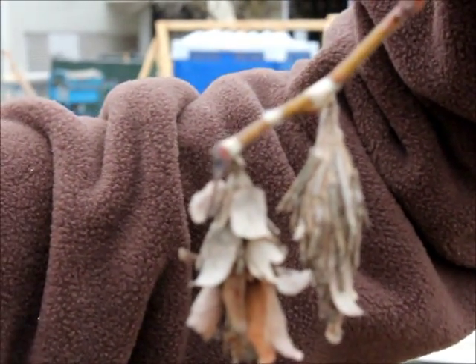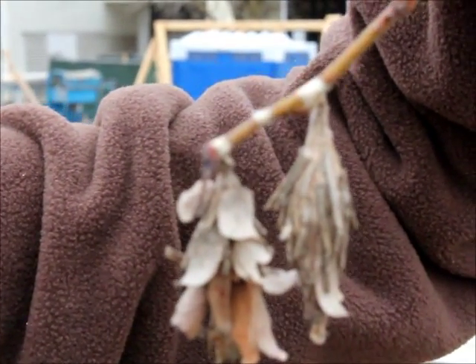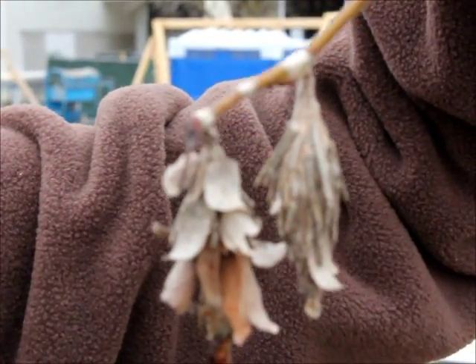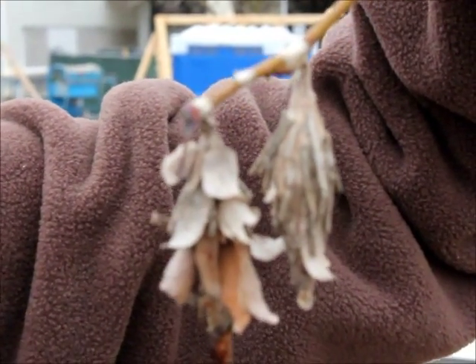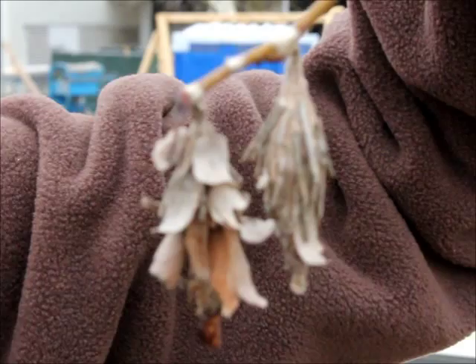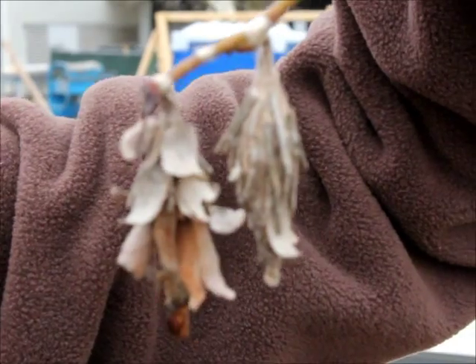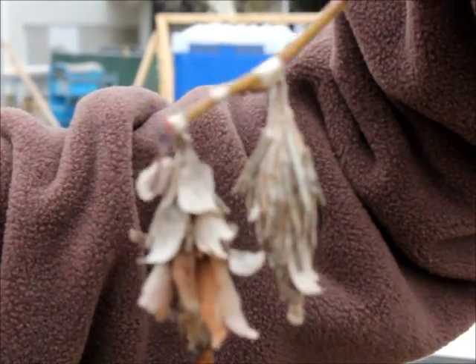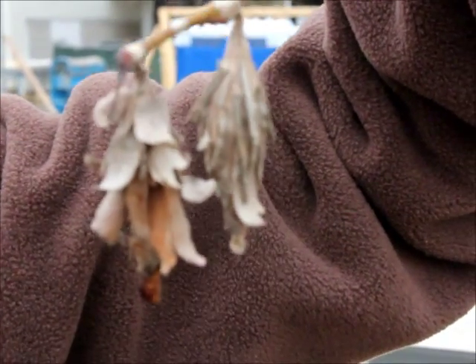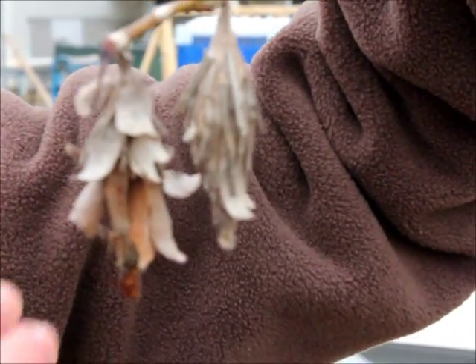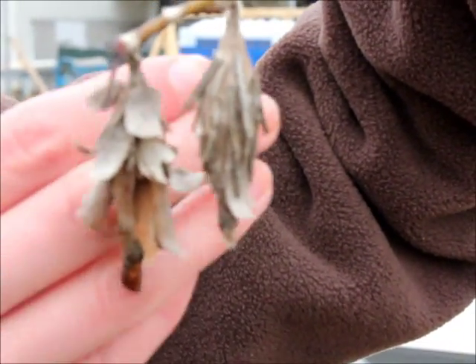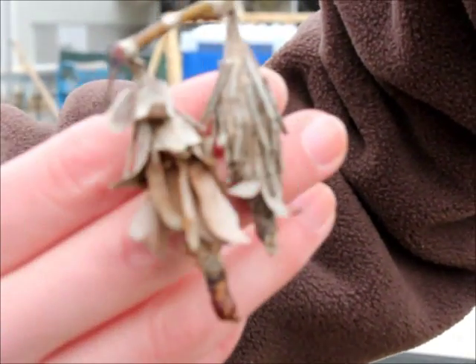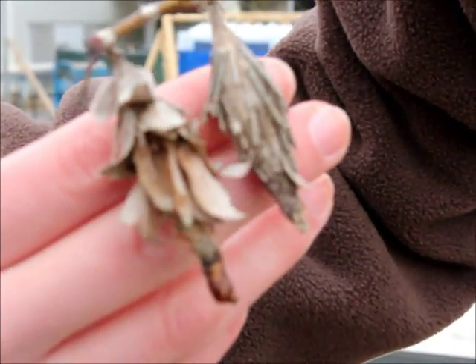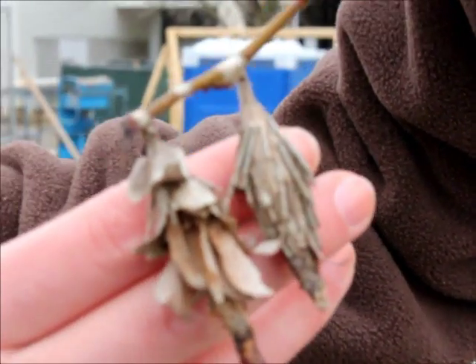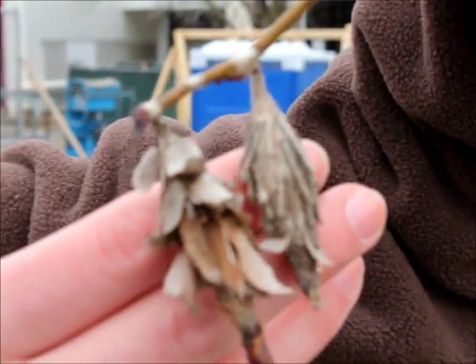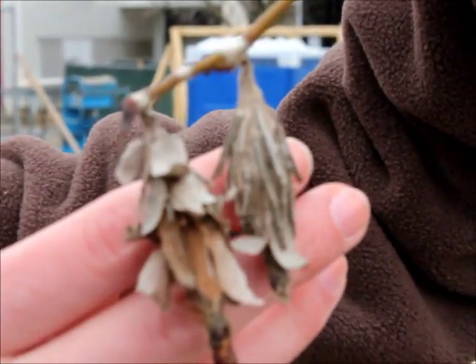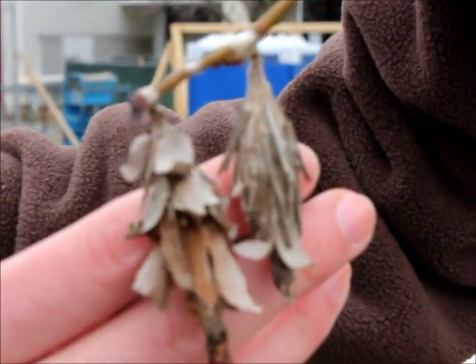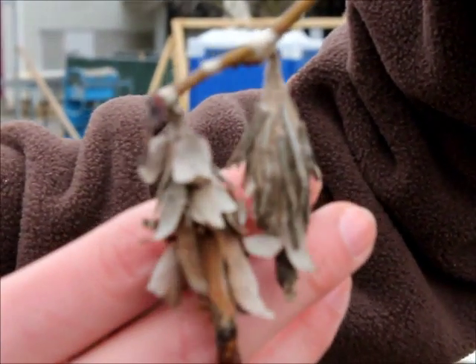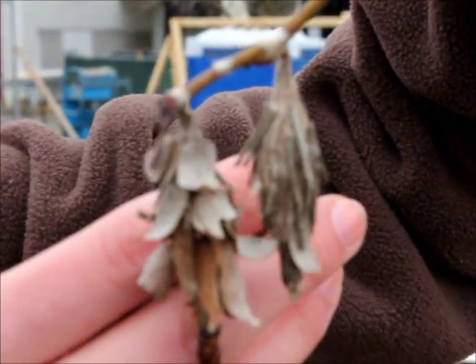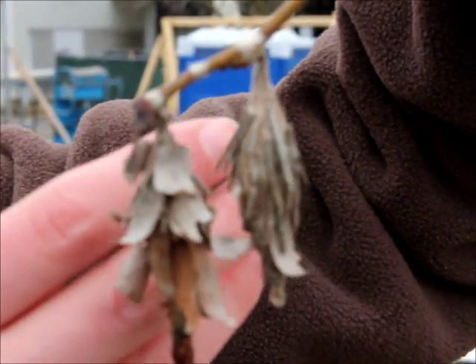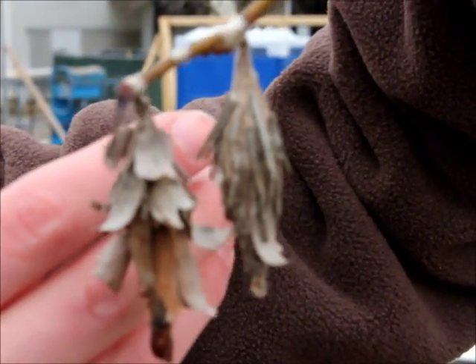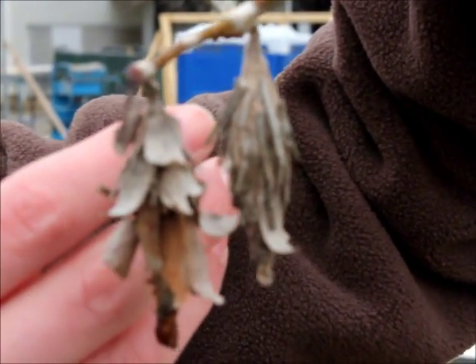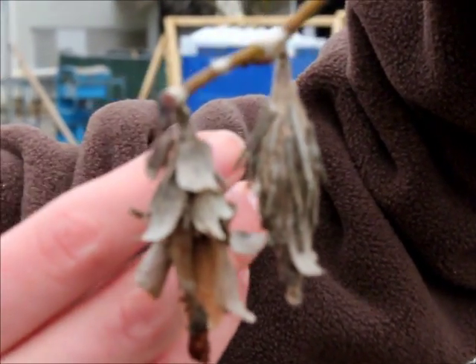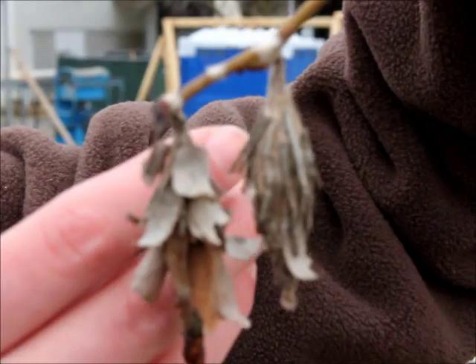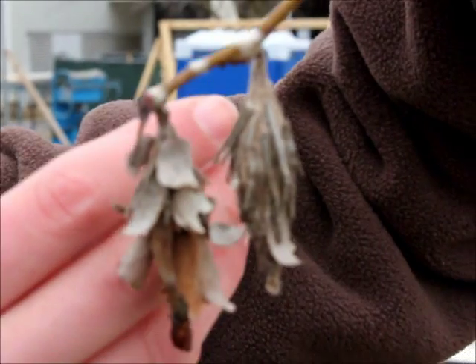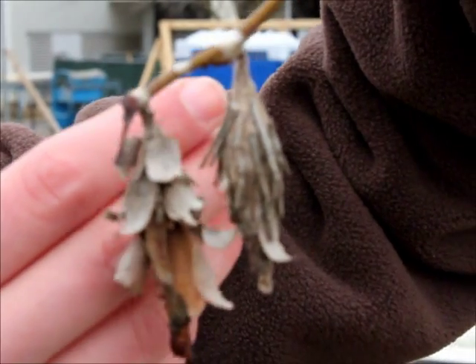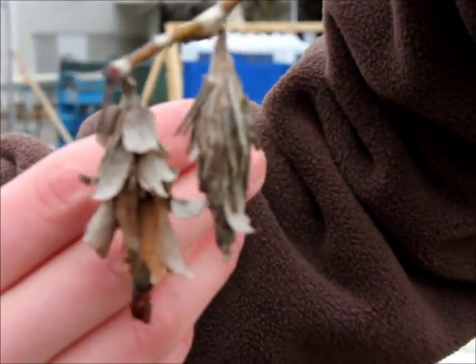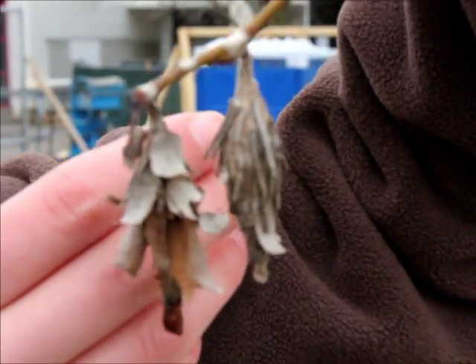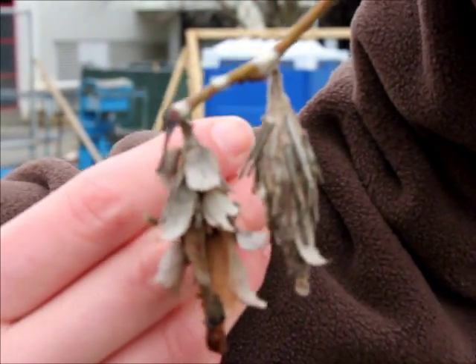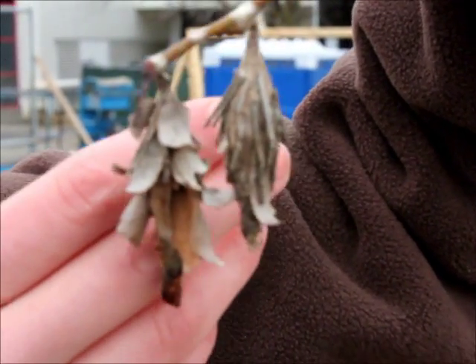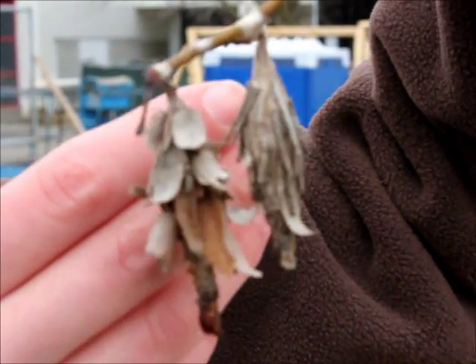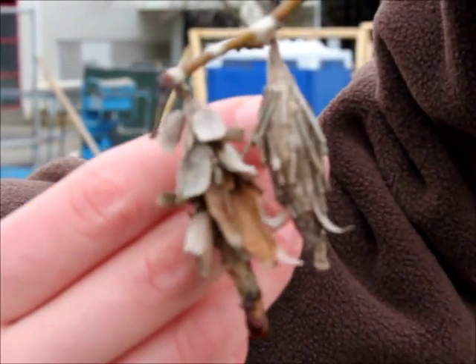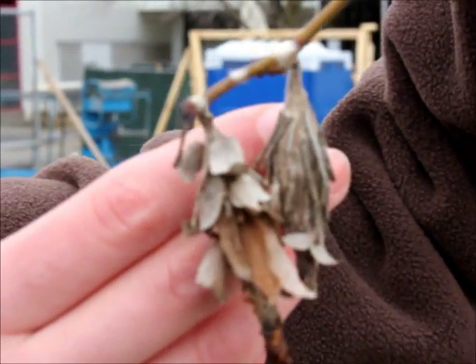After they mate, the female lays hundreds of eggs inside the bag and dies soon afterwards. Remember, she doesn't eat anything, so really she's just a sex machine right inside this bag. The eggs will live inside of the mother over the winter, and then in the spring, the caterpillars will hatch and that will complete their life cycle.